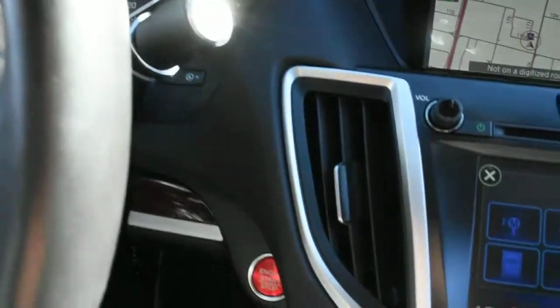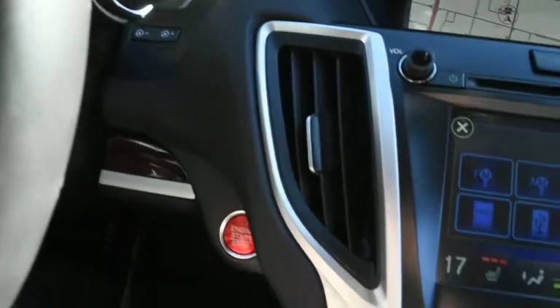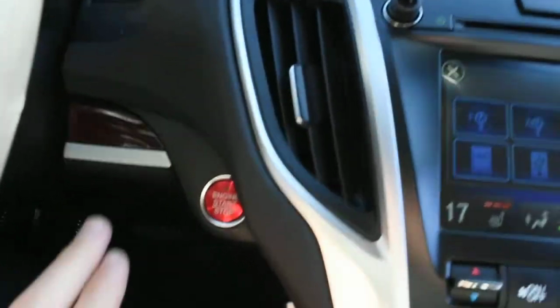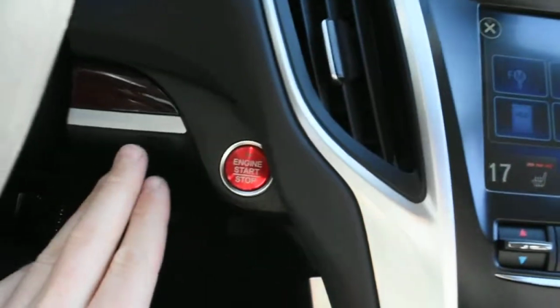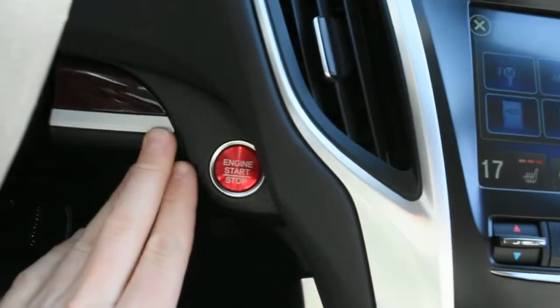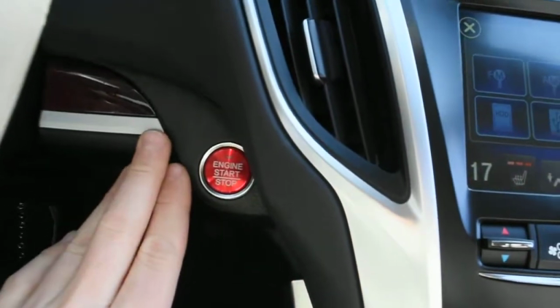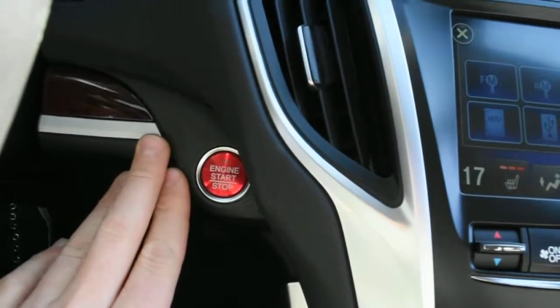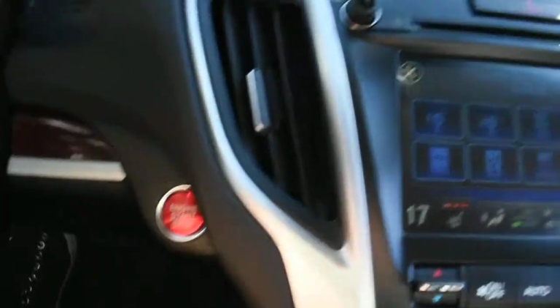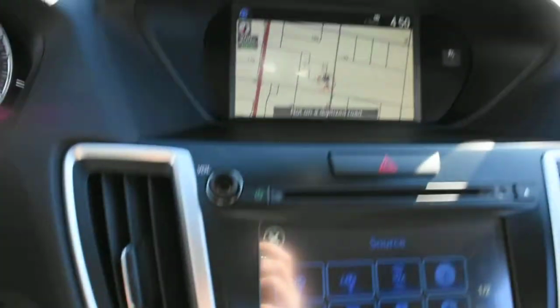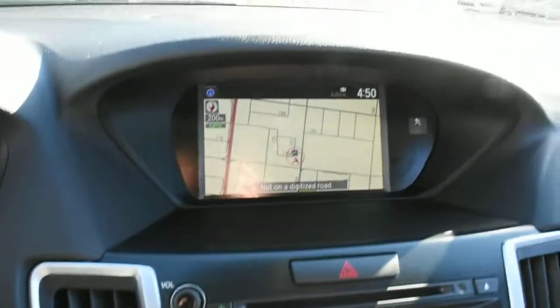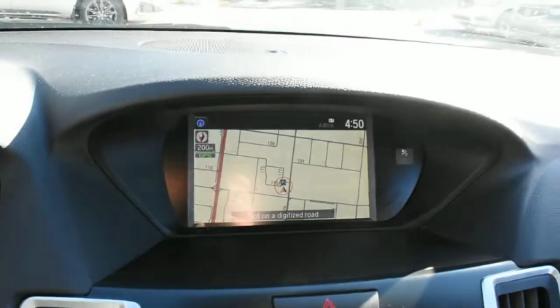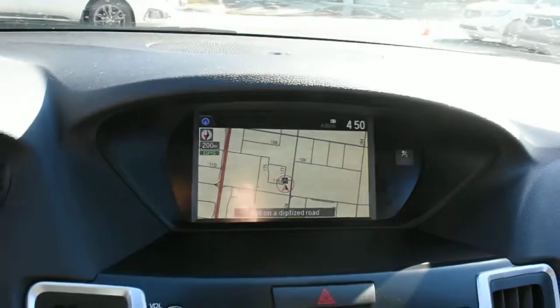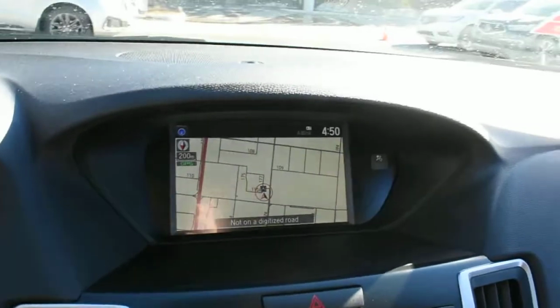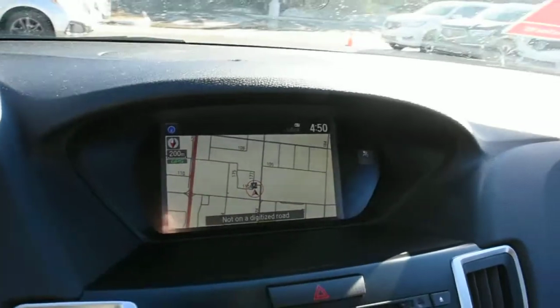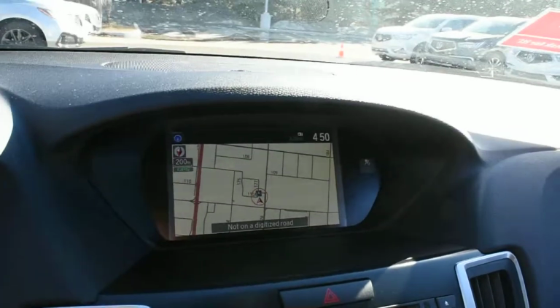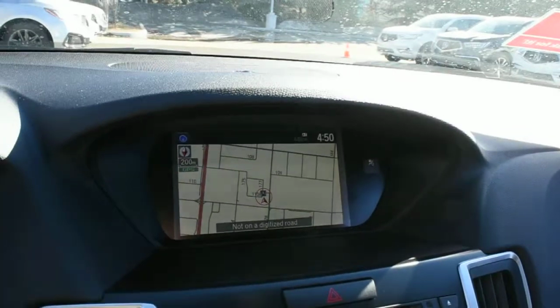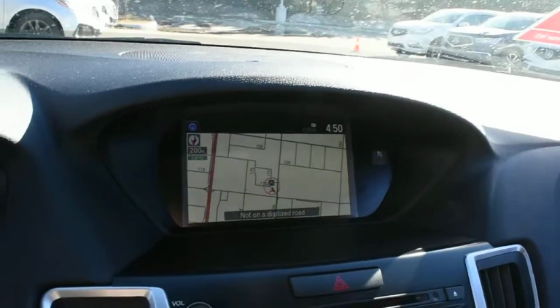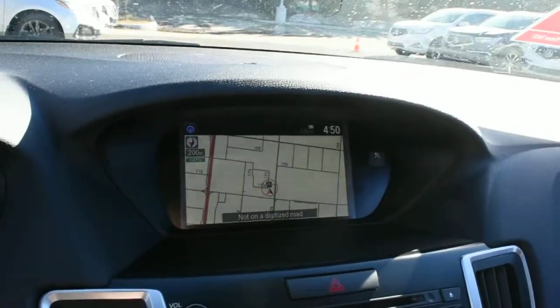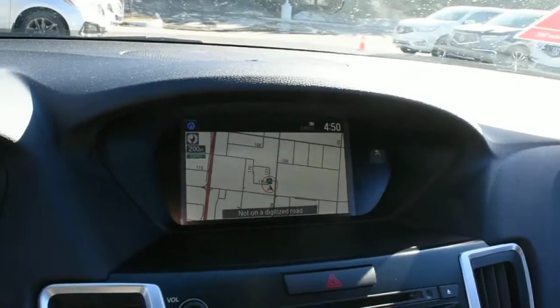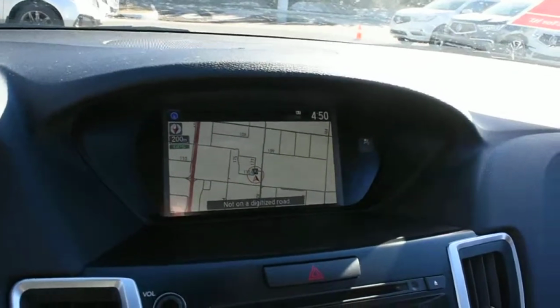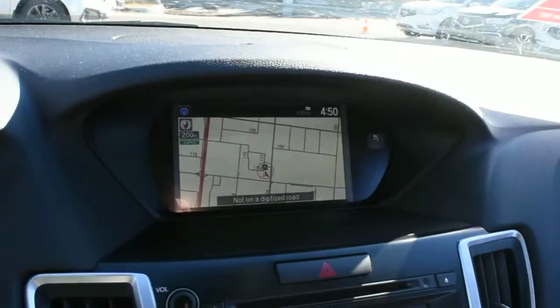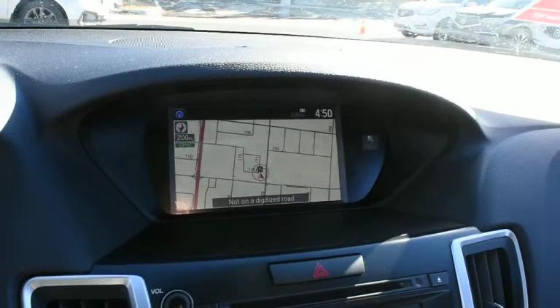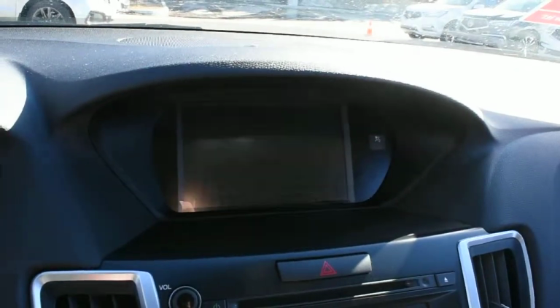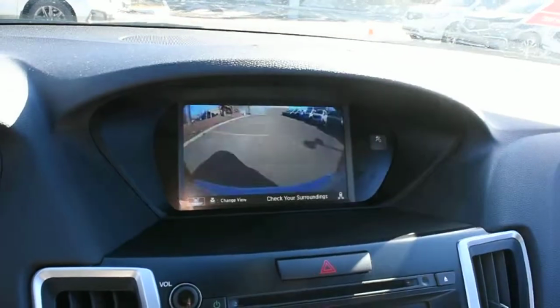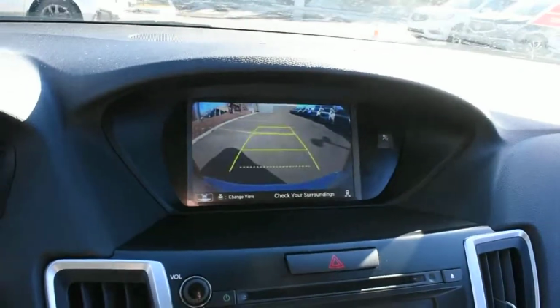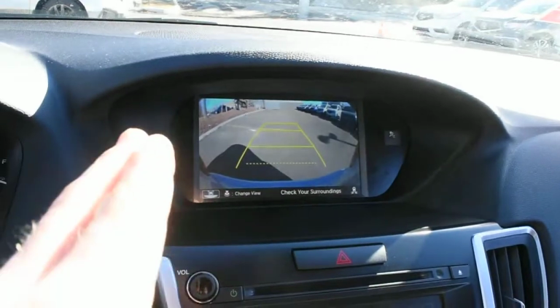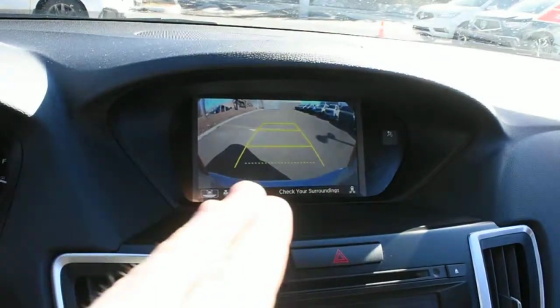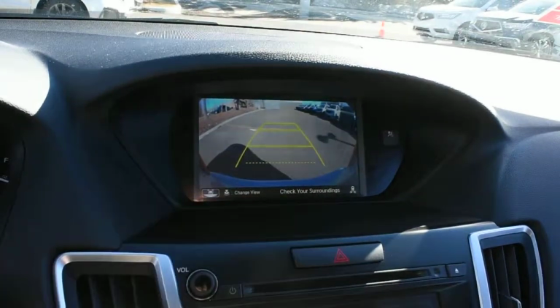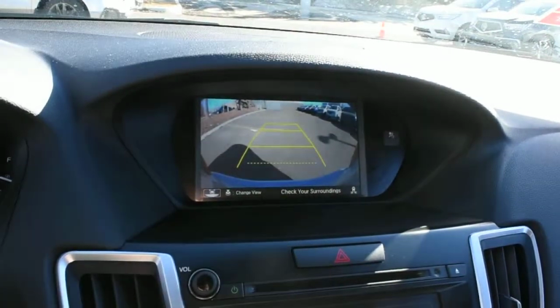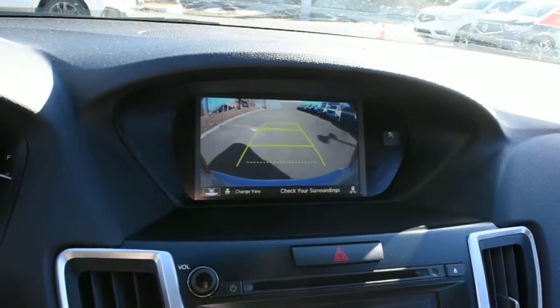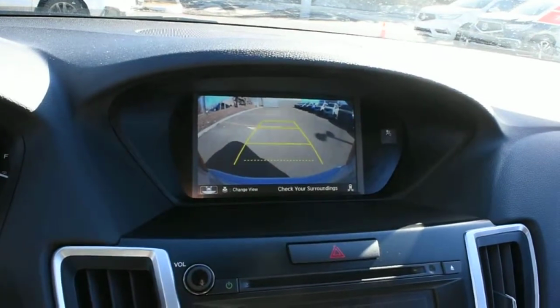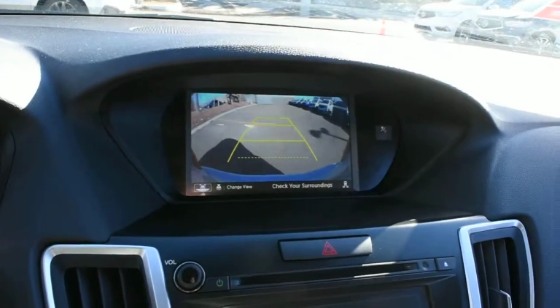With the Smart Key system you do get a push start ignition. Up top in the 8-inch display you have your Acura navigation screen. Flipping into reverse, it does come with an integrated rearview camera system with guidelines.